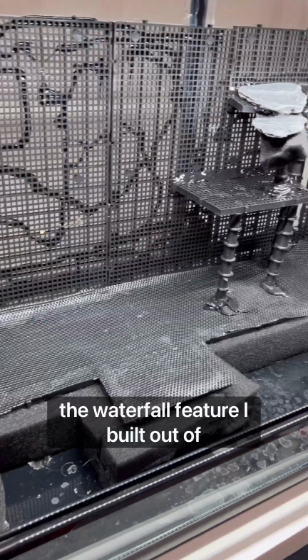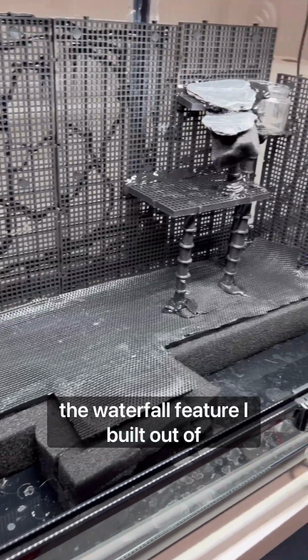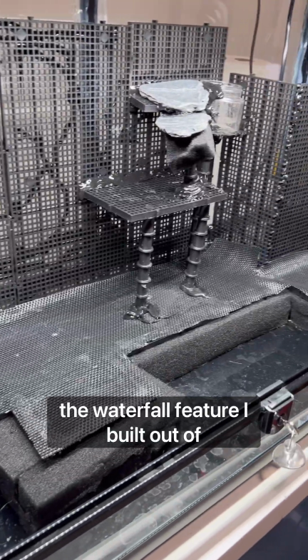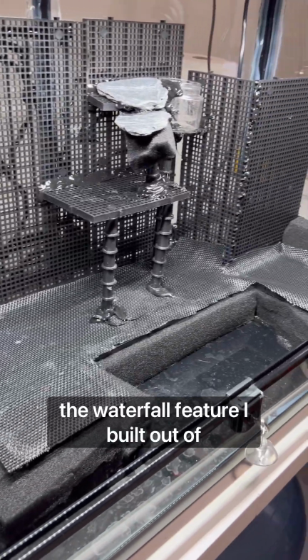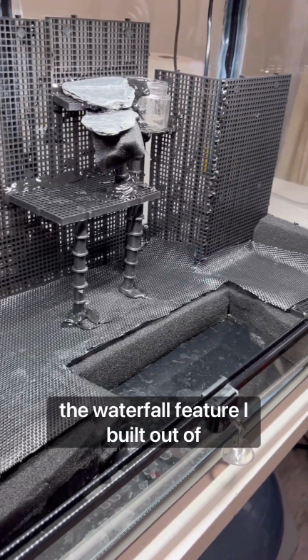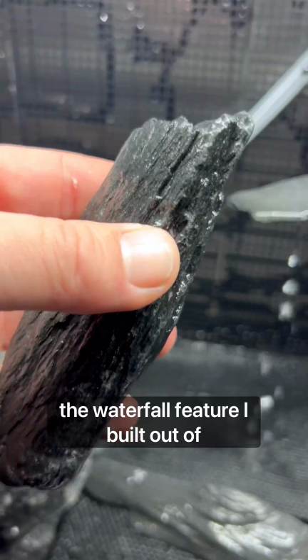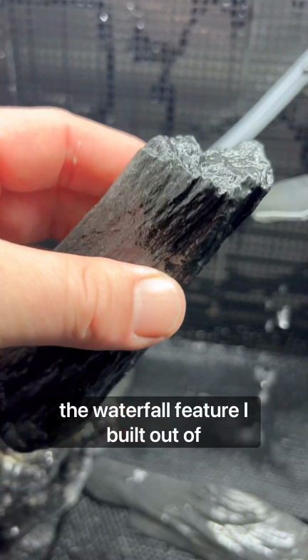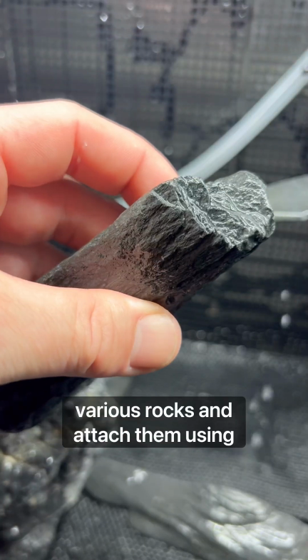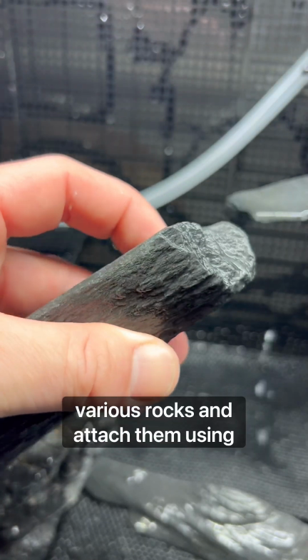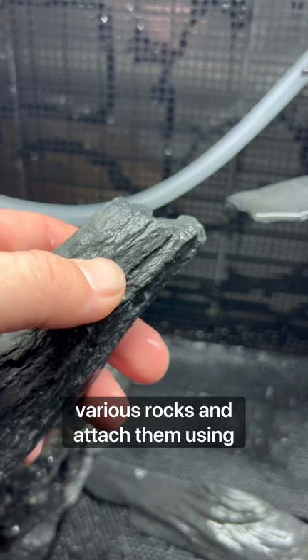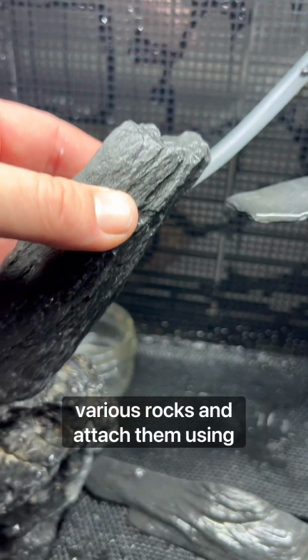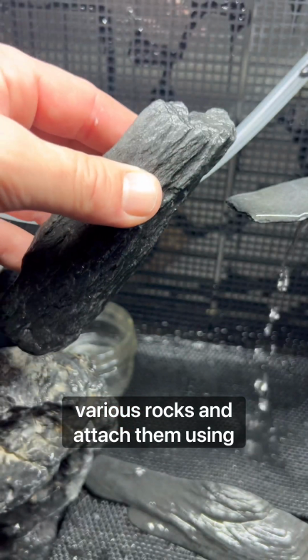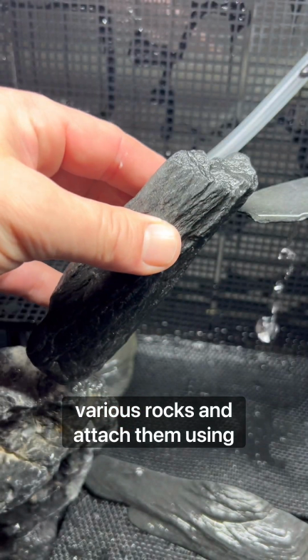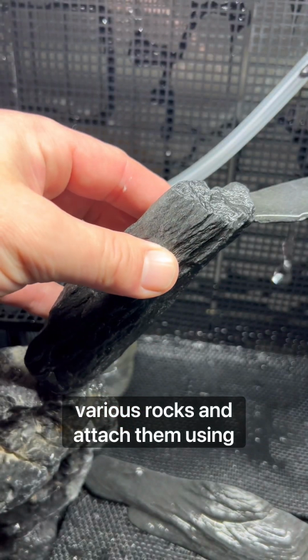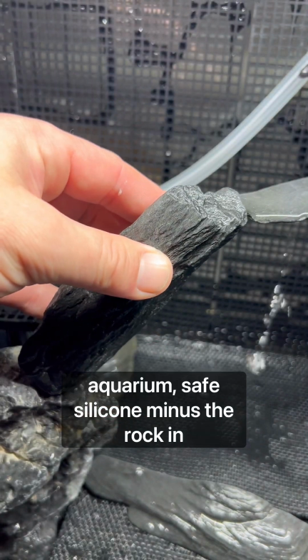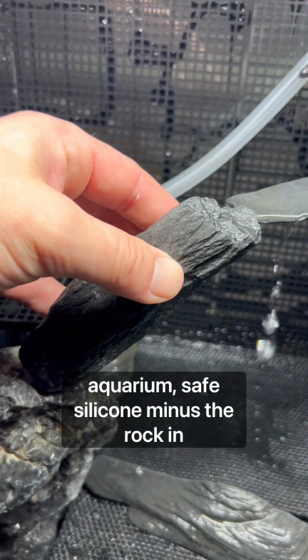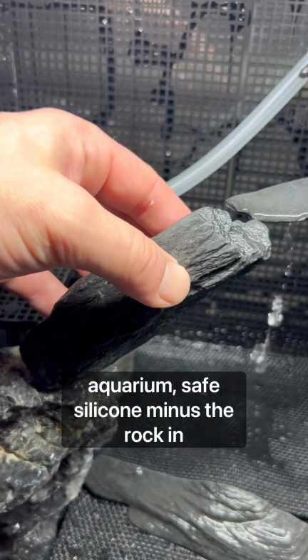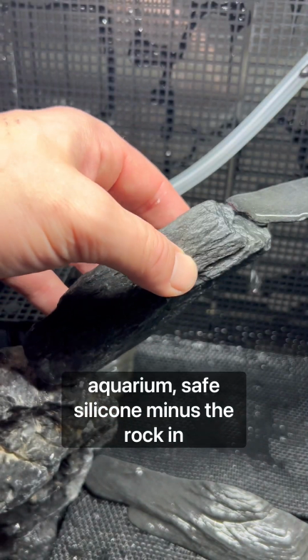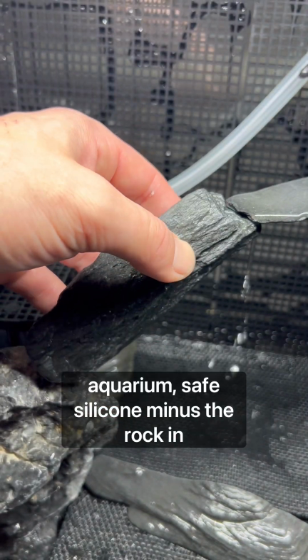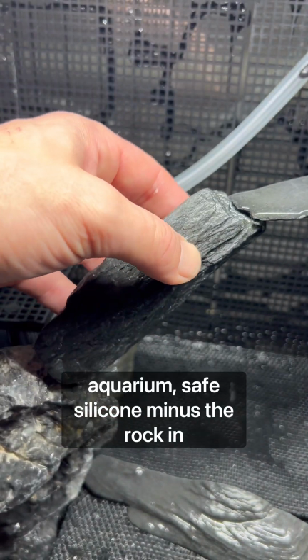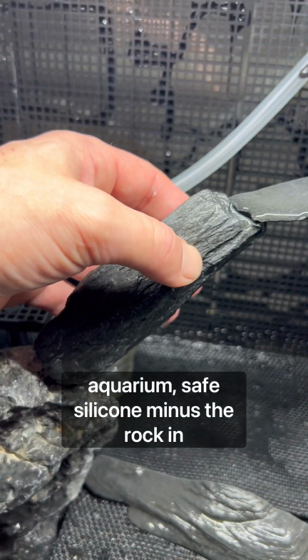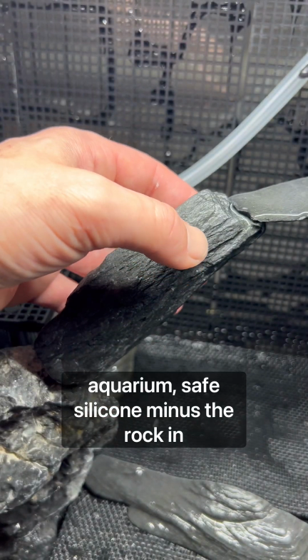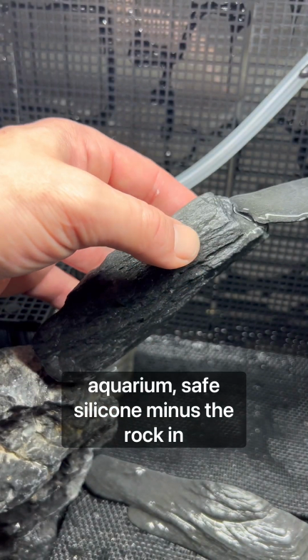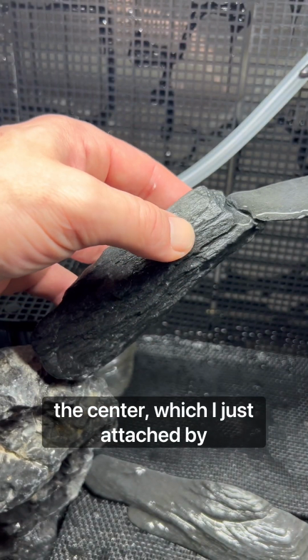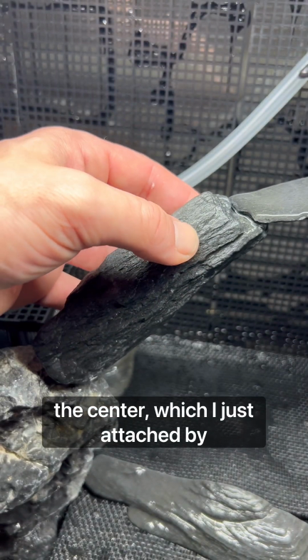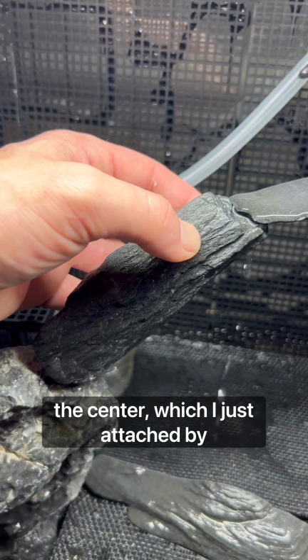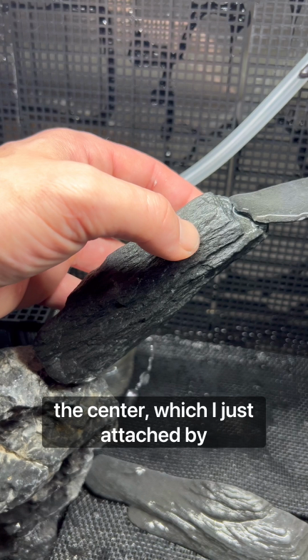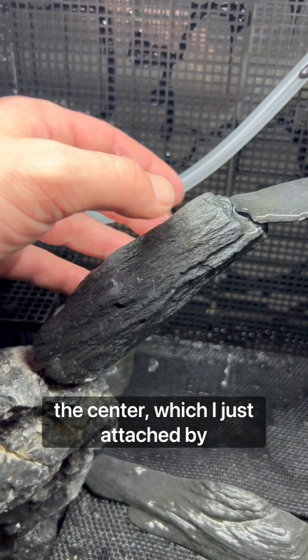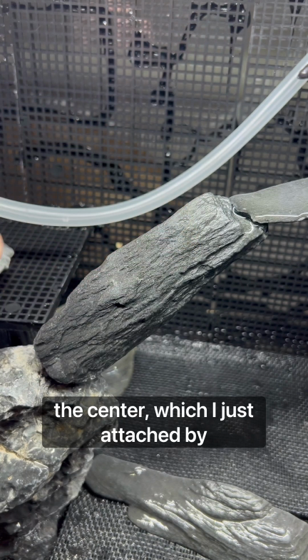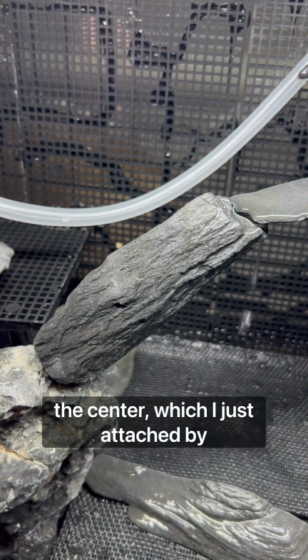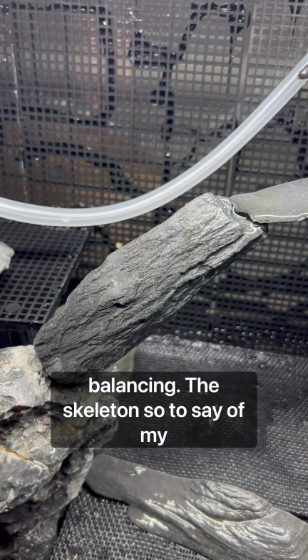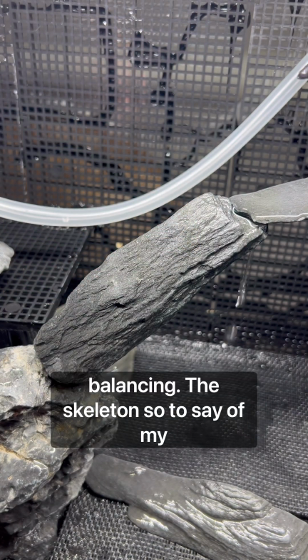The waterfall feature I built out of various rocks and attached them using aquarium-safe silicone, minus the rock in the center which I just attached by balancing.